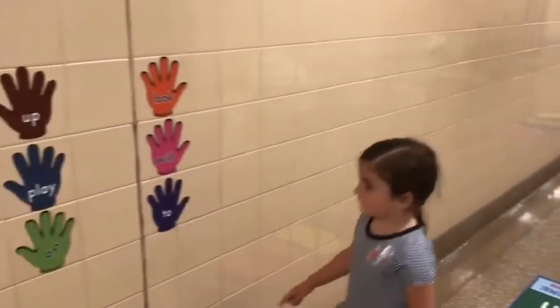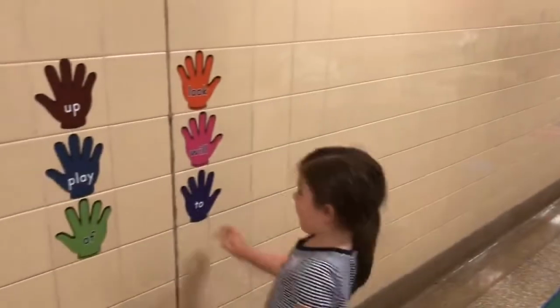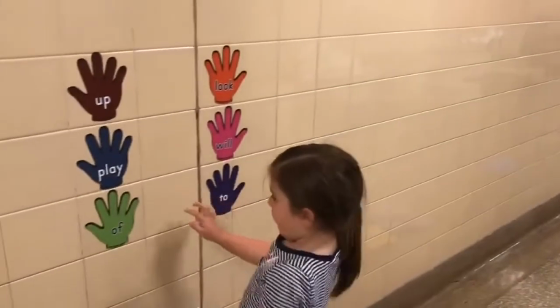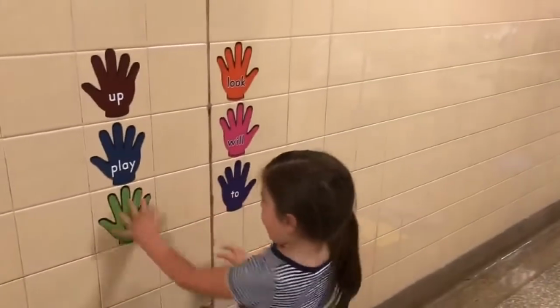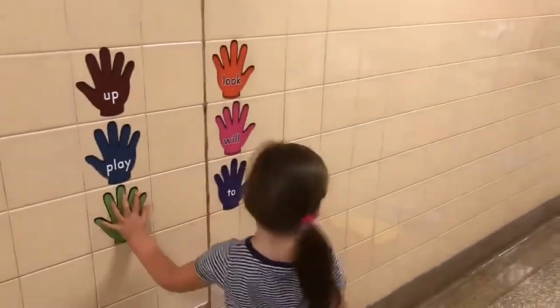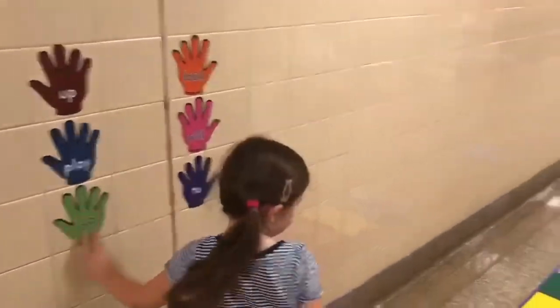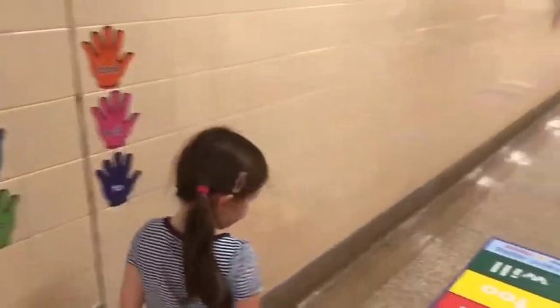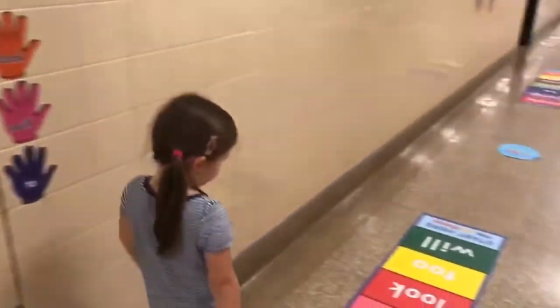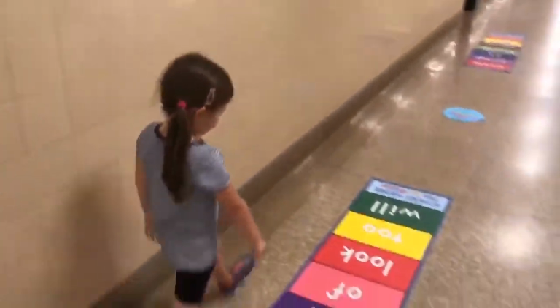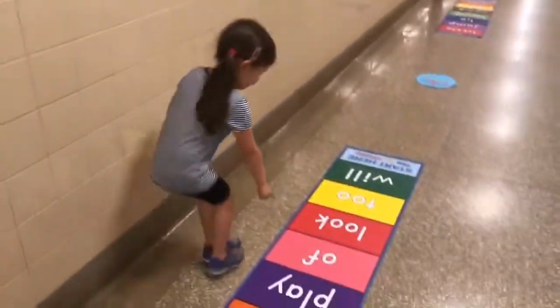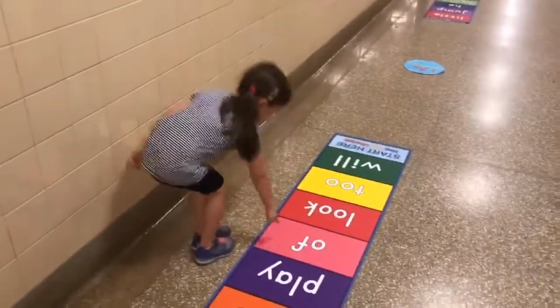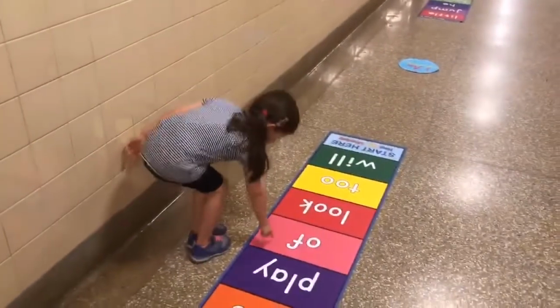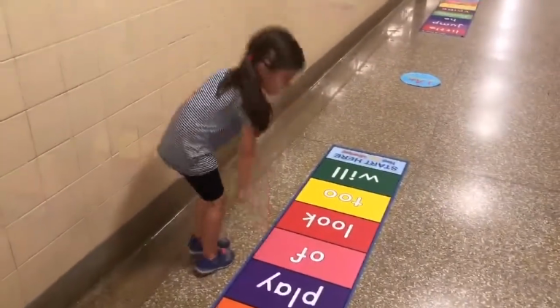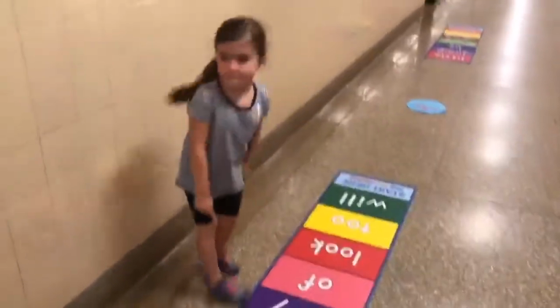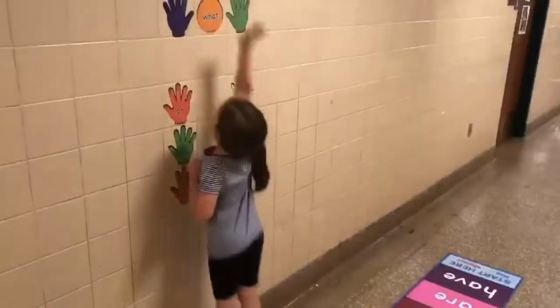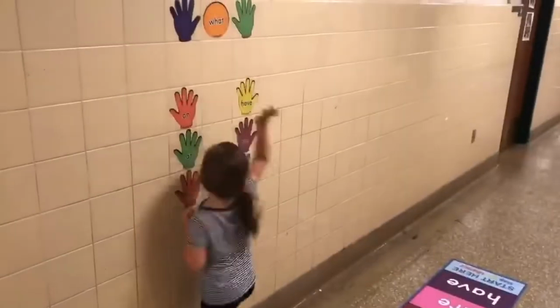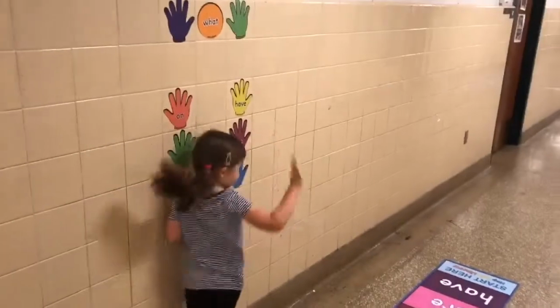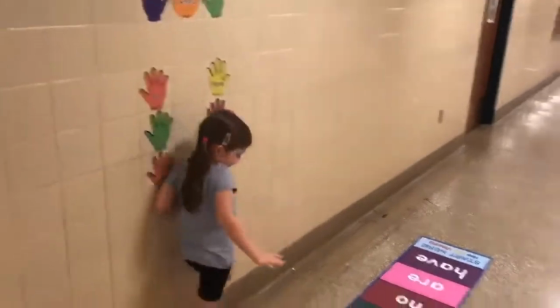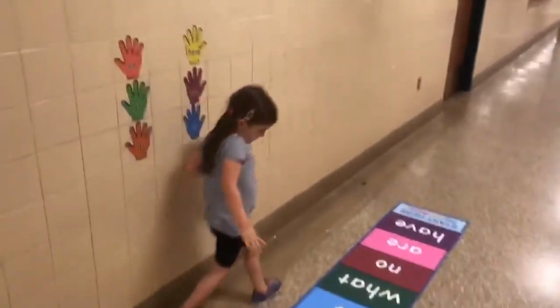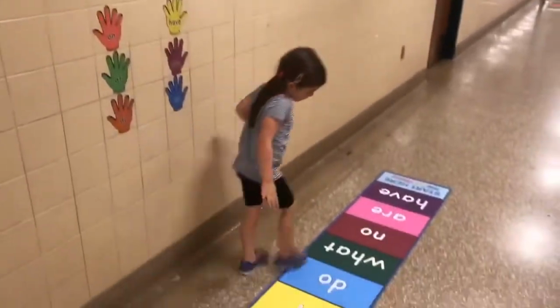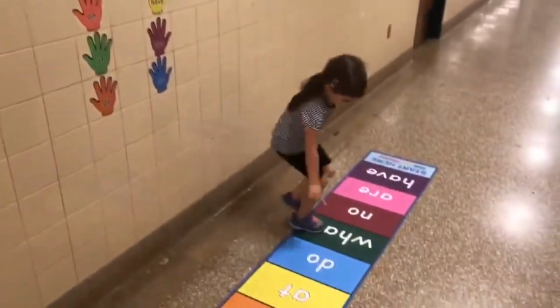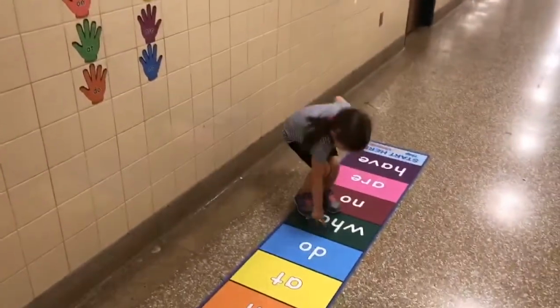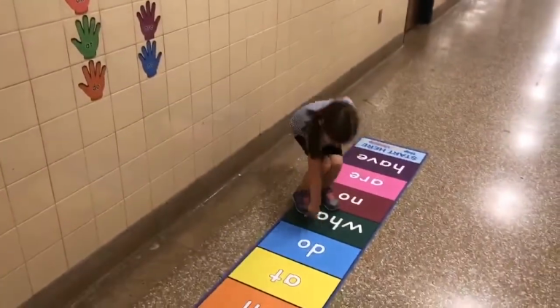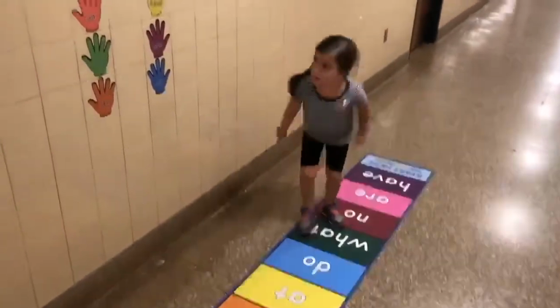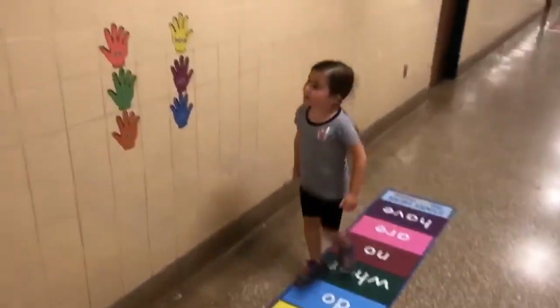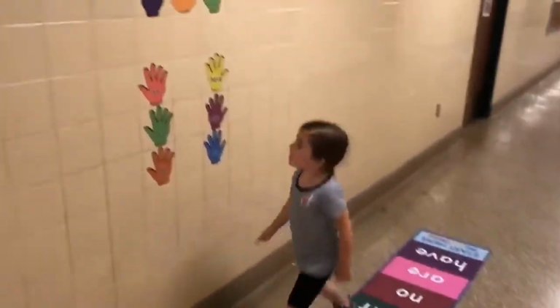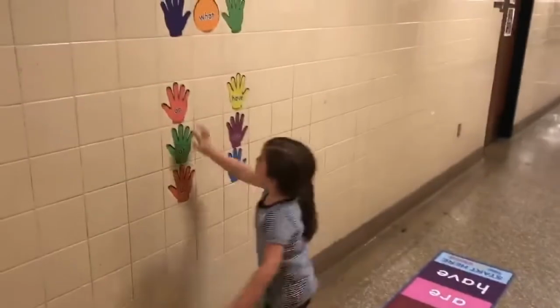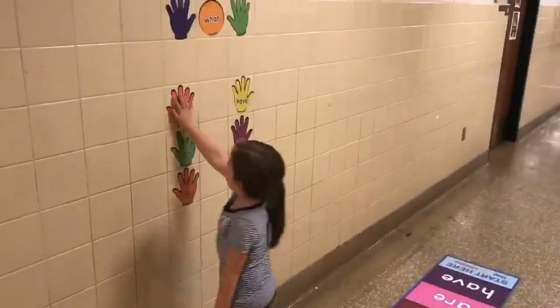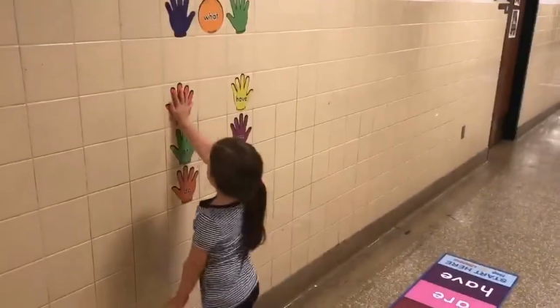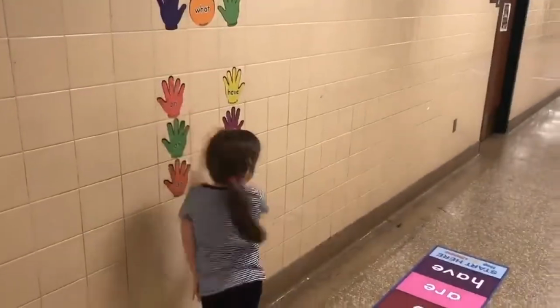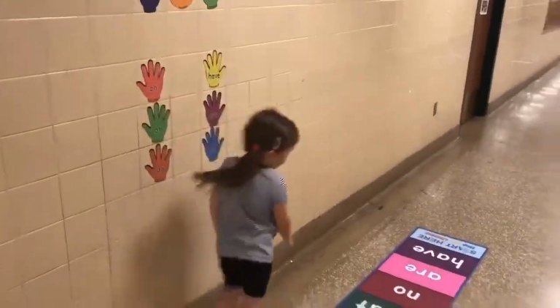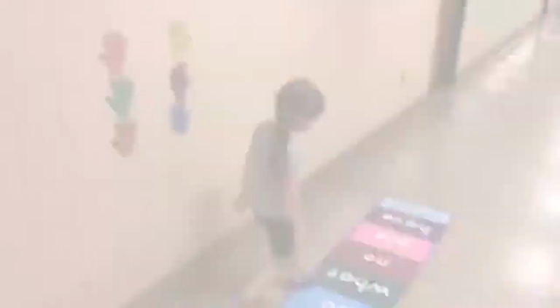First, have the student put their hand on the wall sticker, then have them go find the word on the floor. Make sure that the student is truly touching the floor to ensure that this hands-on kinesthetic approach is effective.